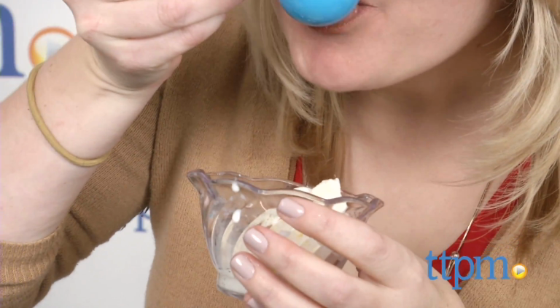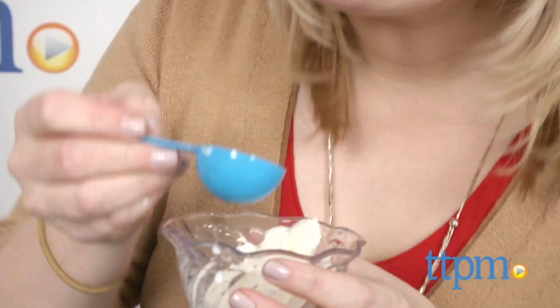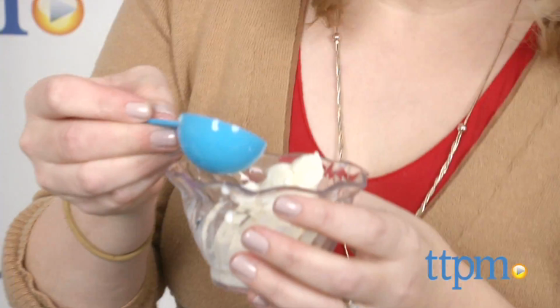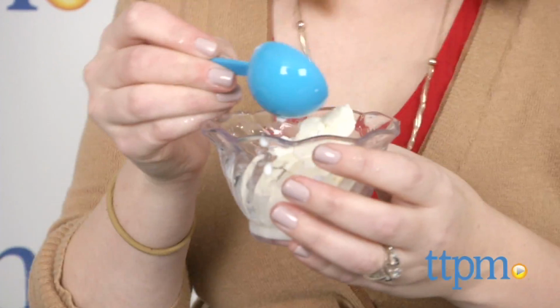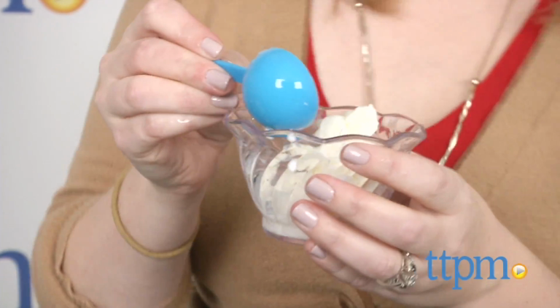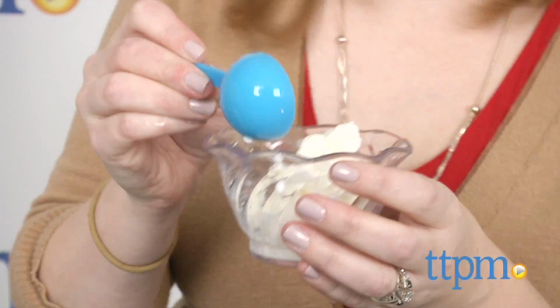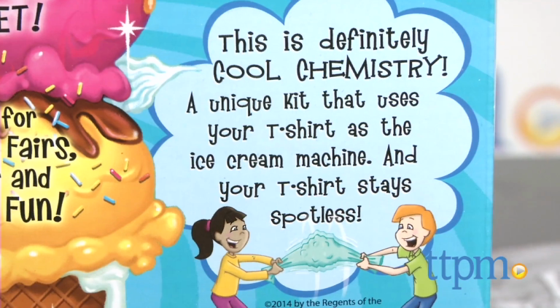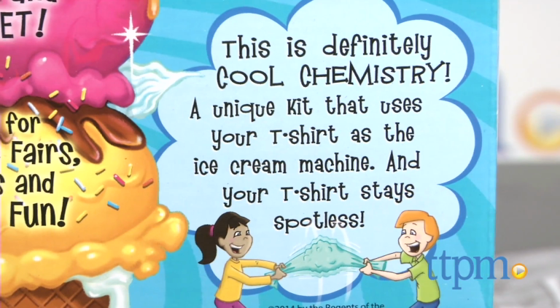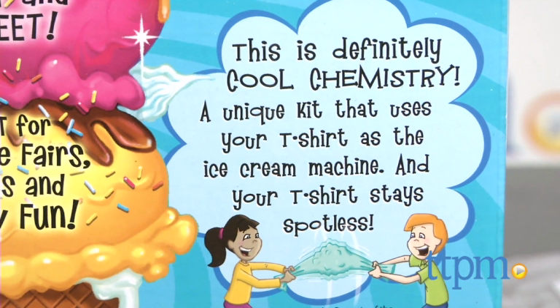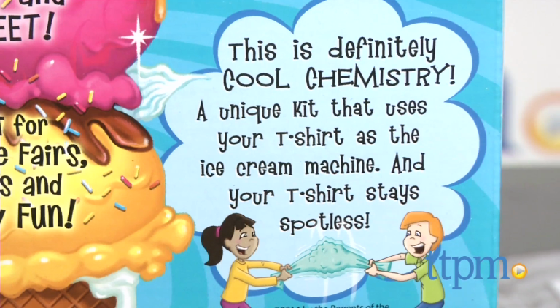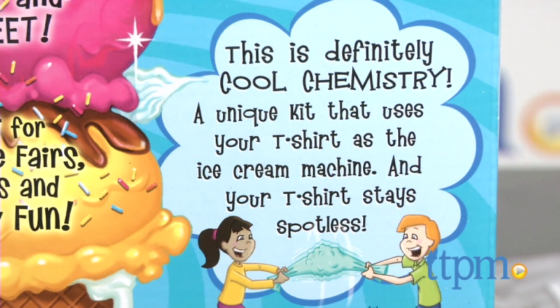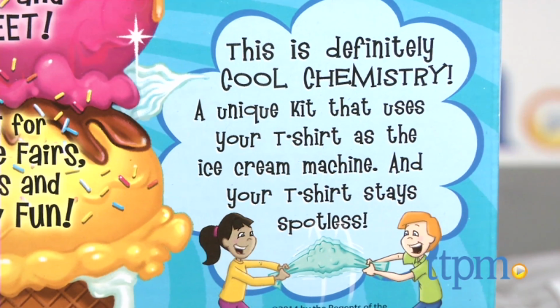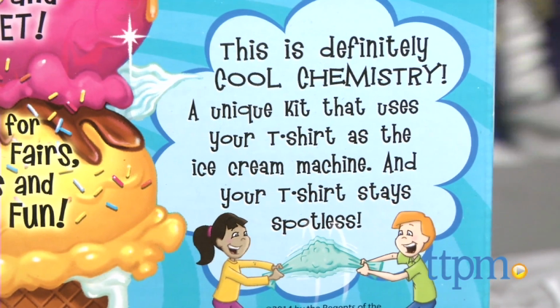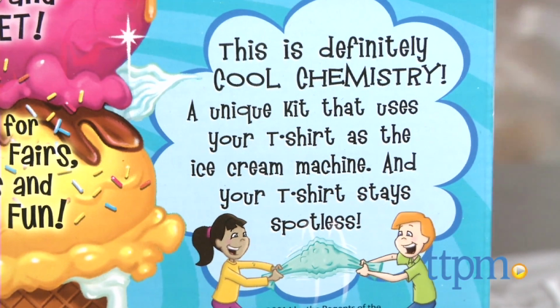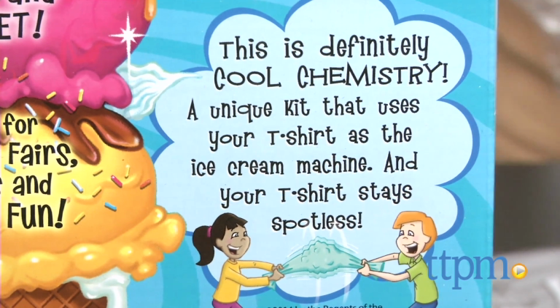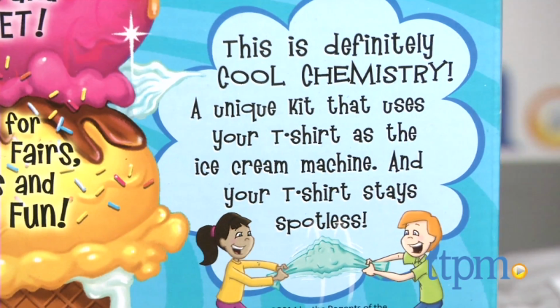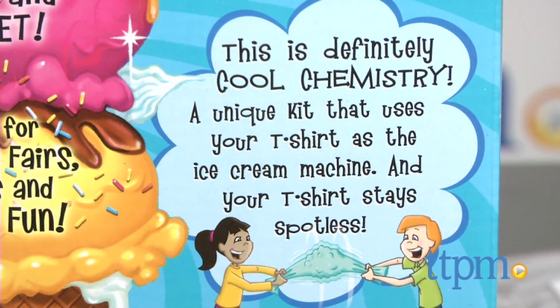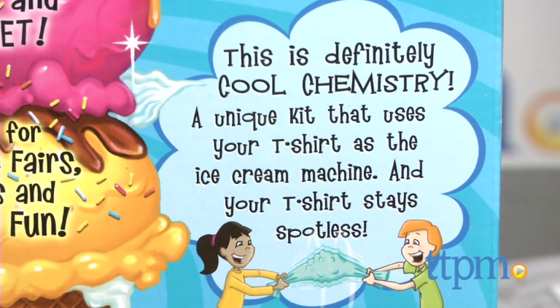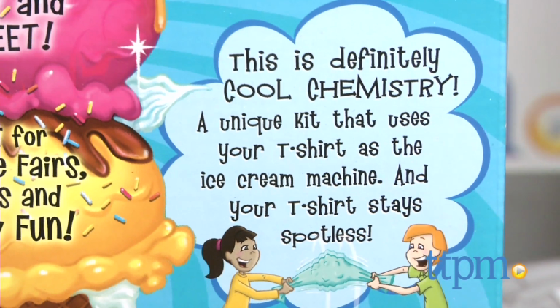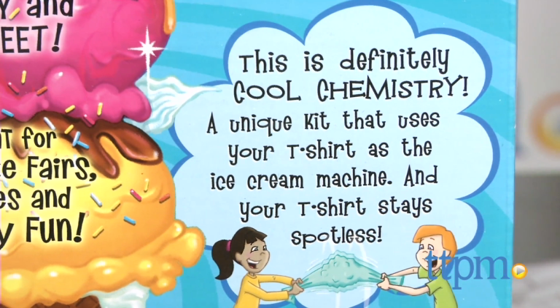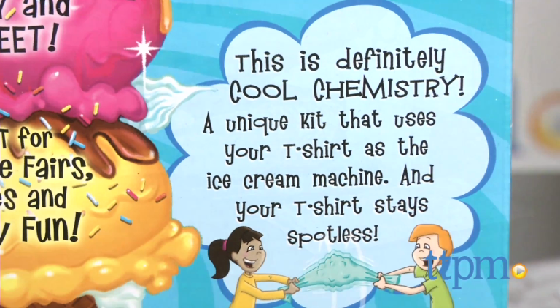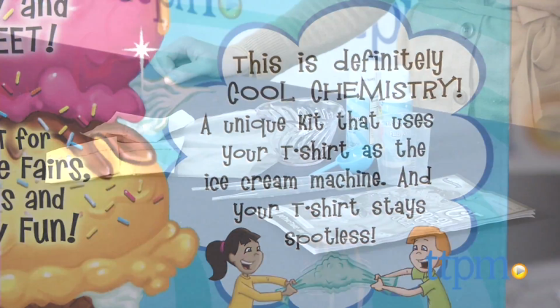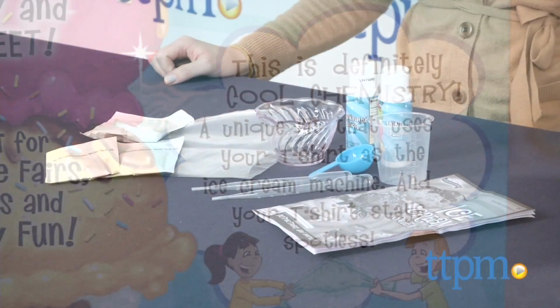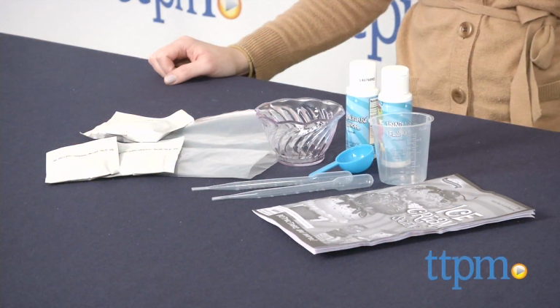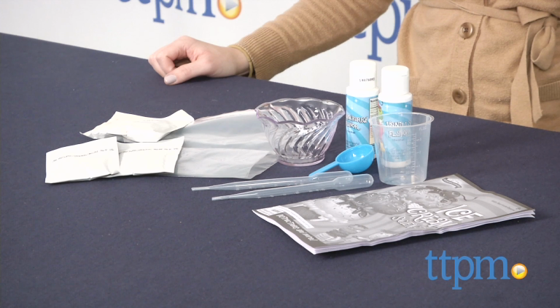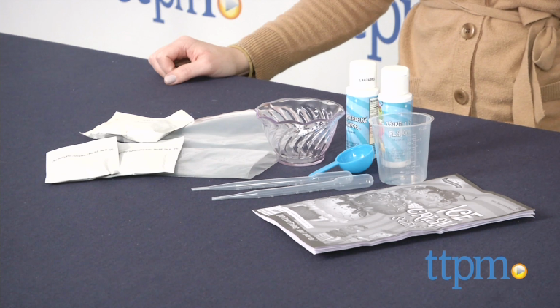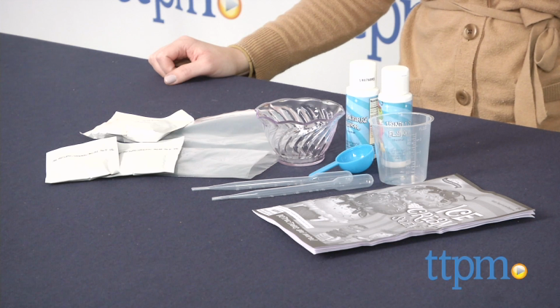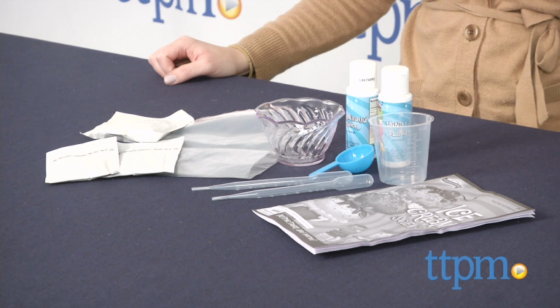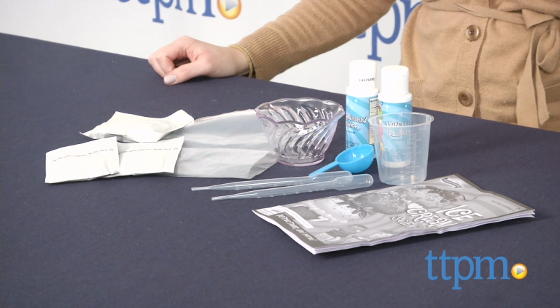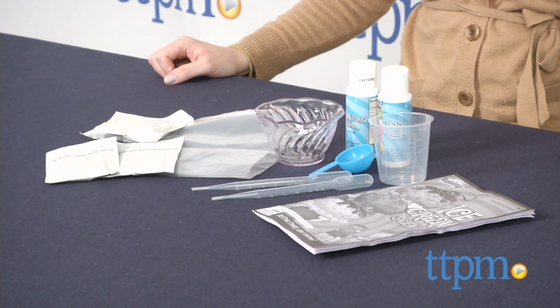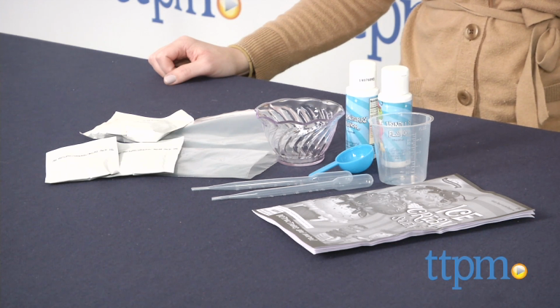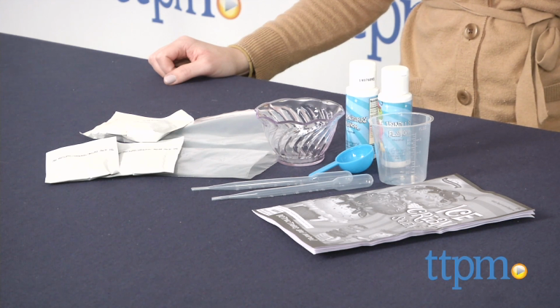We like that this kit is more than just making ice cream. It turns the process into science experiments and engages kids in entertaining, hands-on science learning. Kids will like that they can get creative with their ice cream, mixing flavors and adding colors to create their own unique recipes.